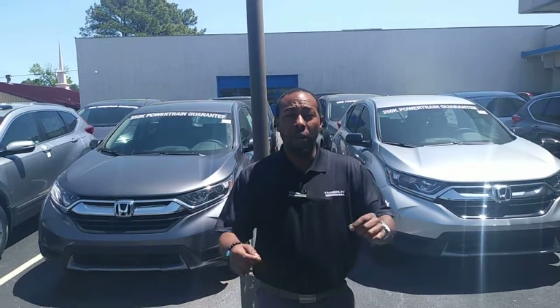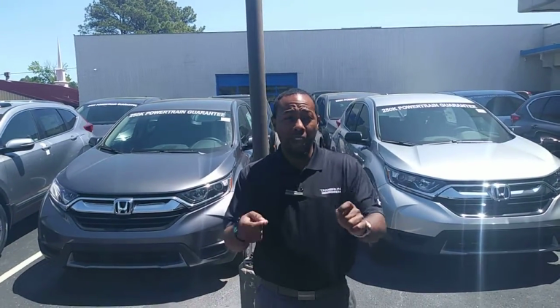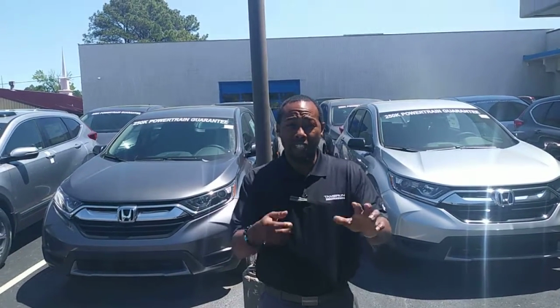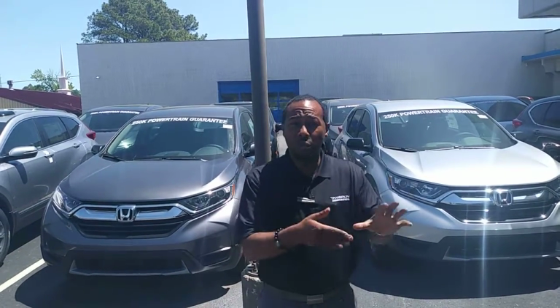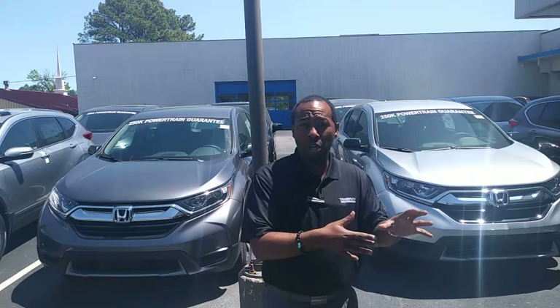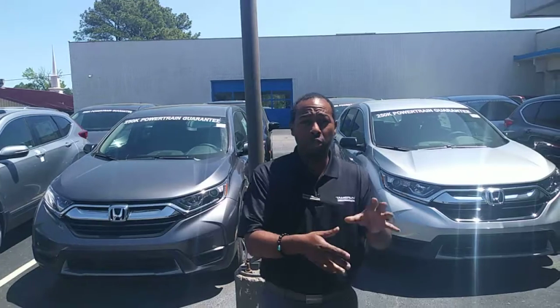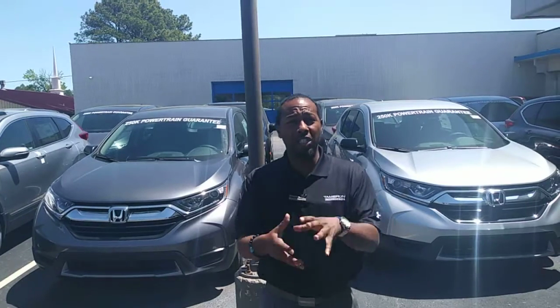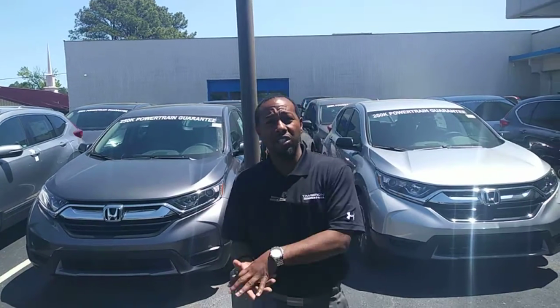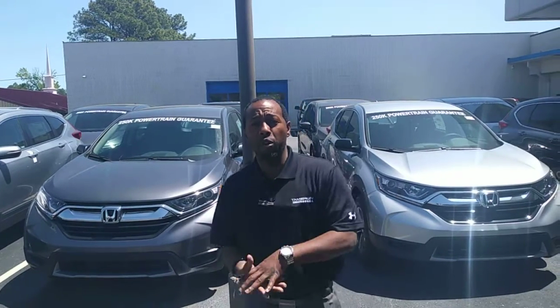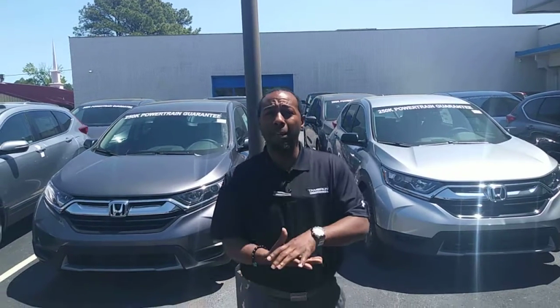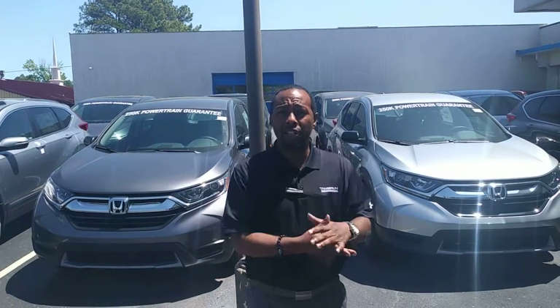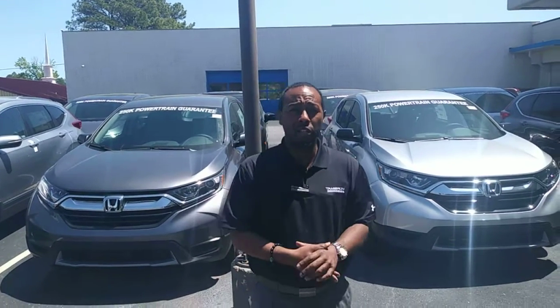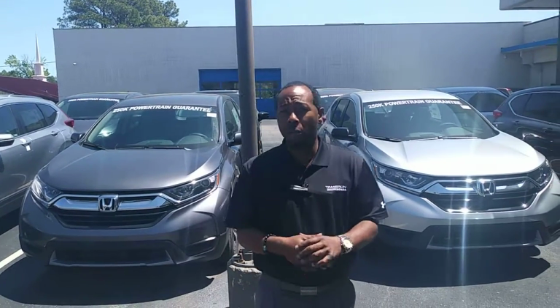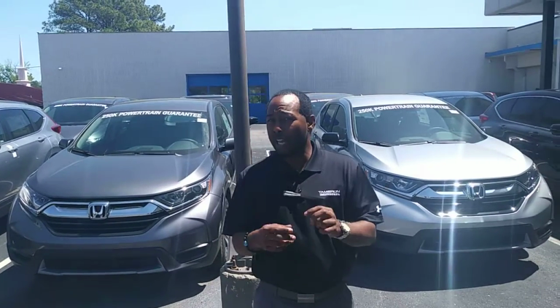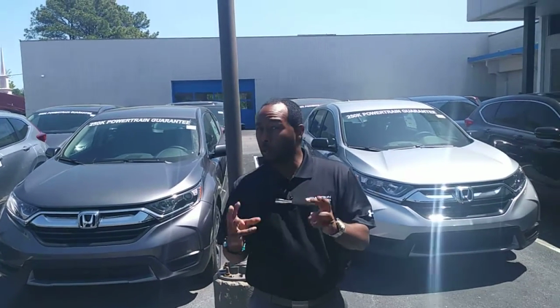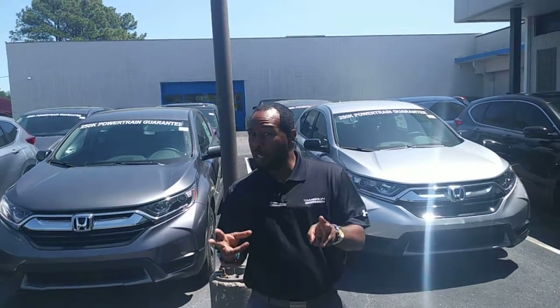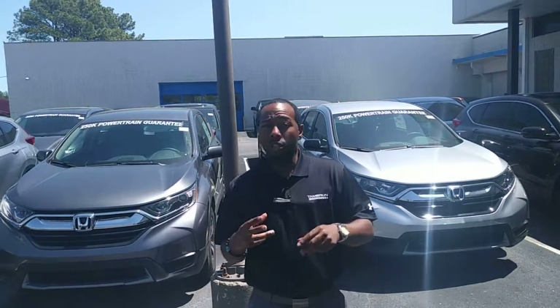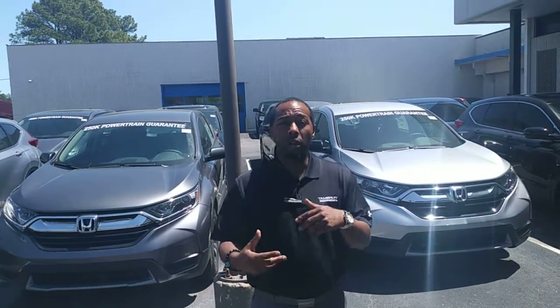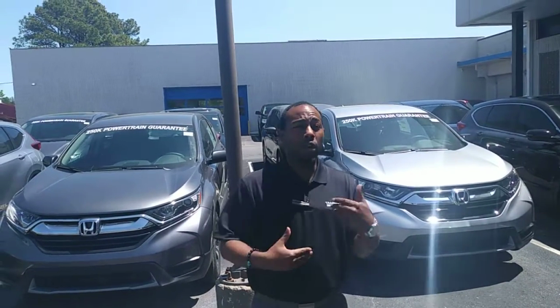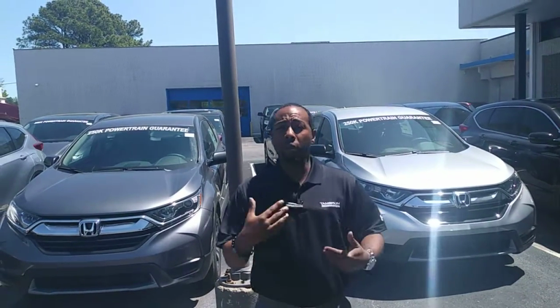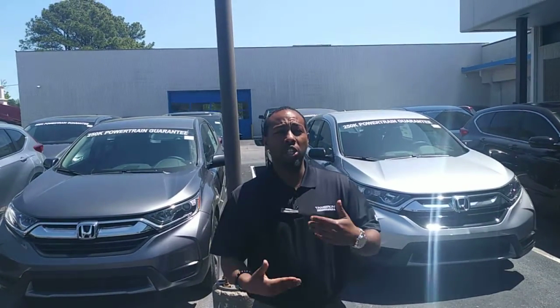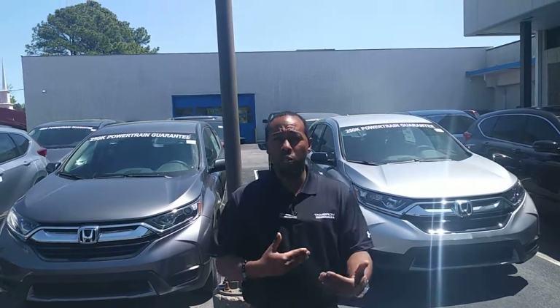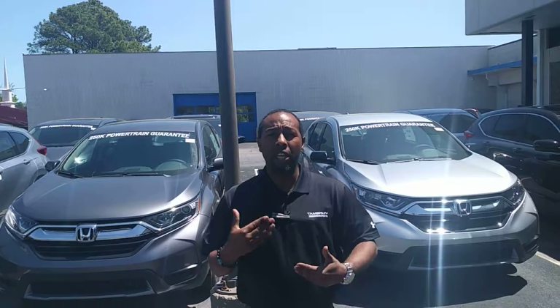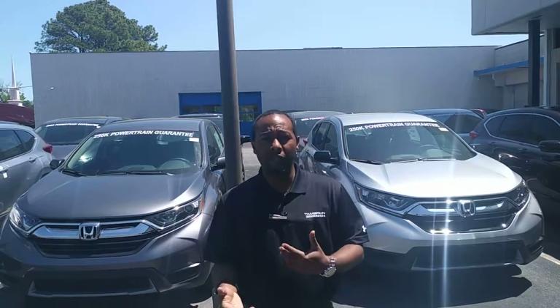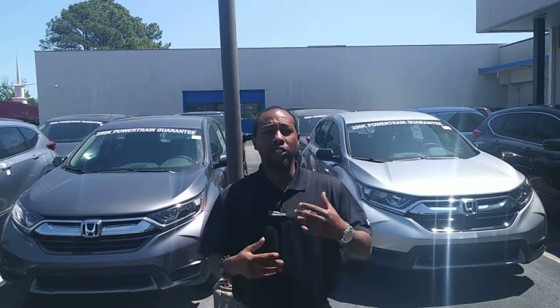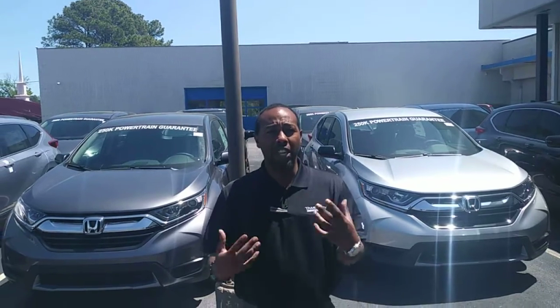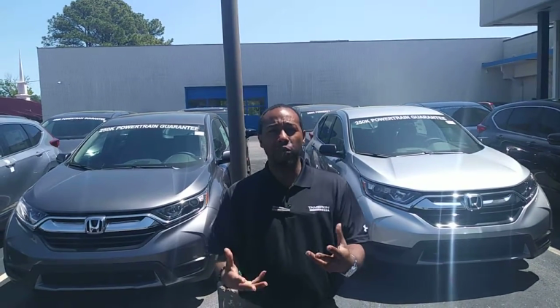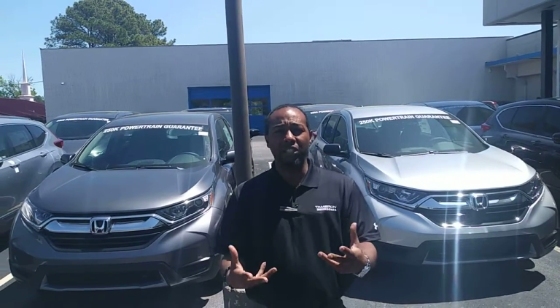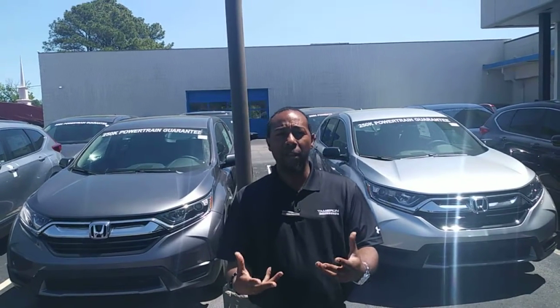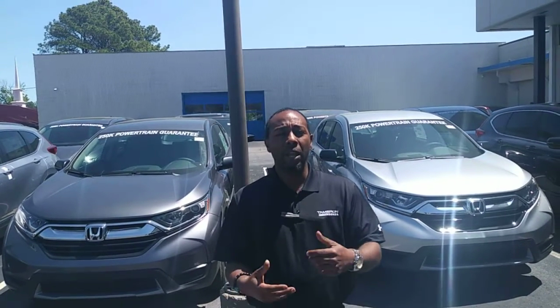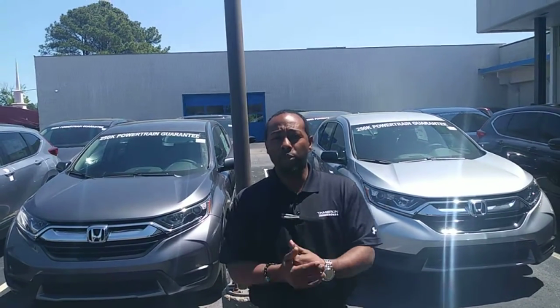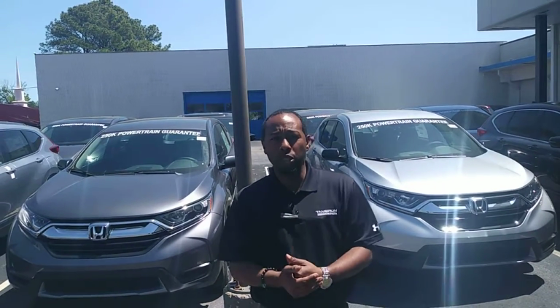We have the exact one you want, whether you want tan interior or black interior — we got three. Hopefully we can get you in this weekend to take advantage of the tax relief sale. I'm Julius.